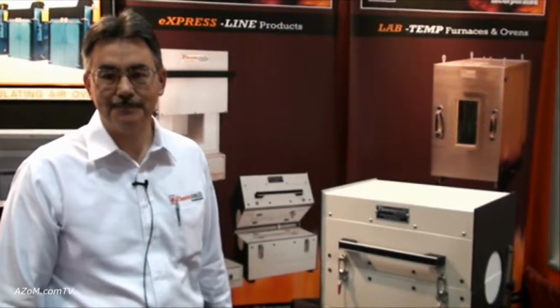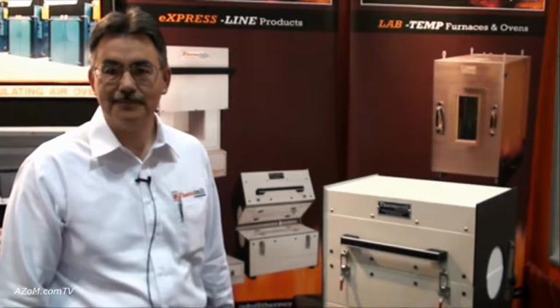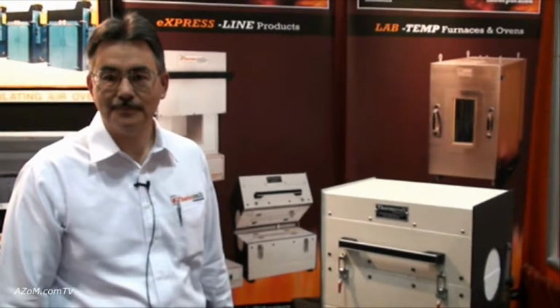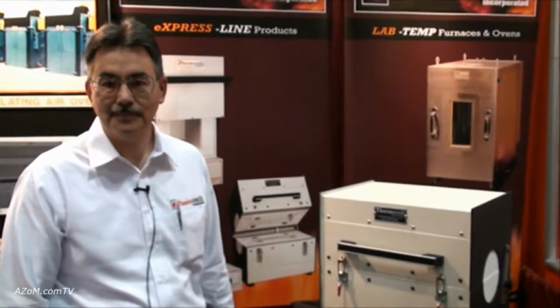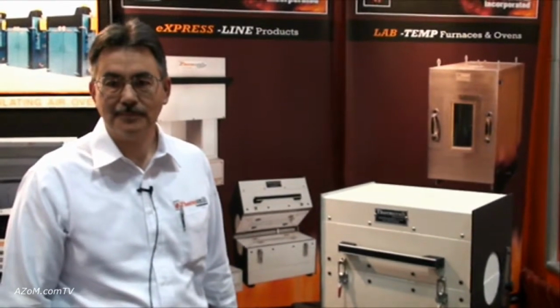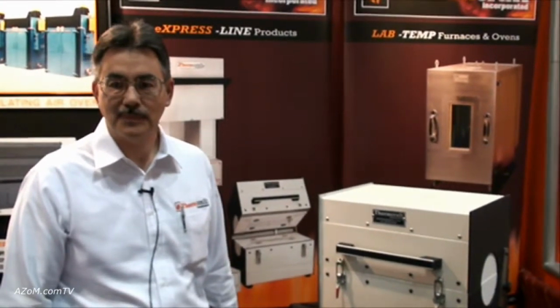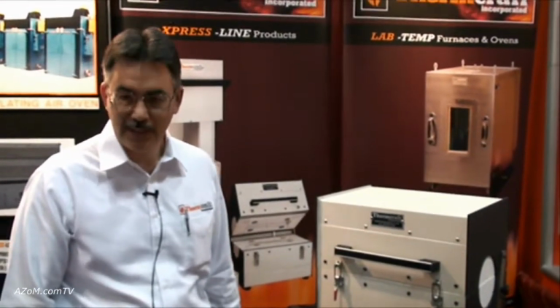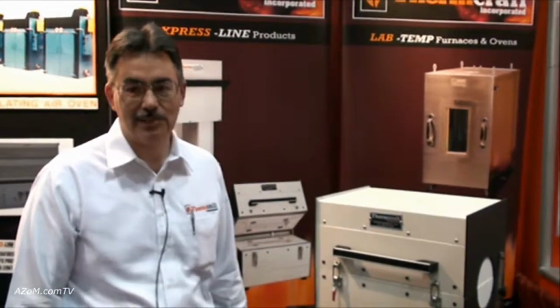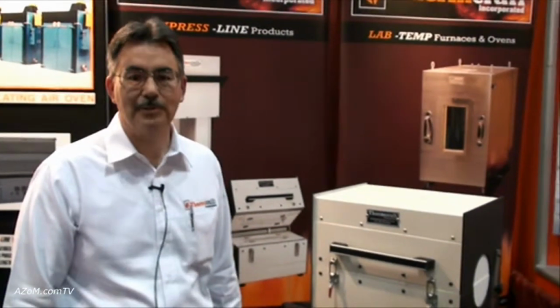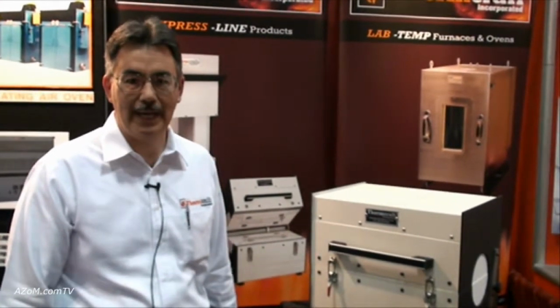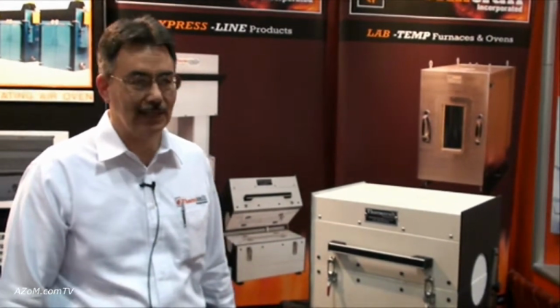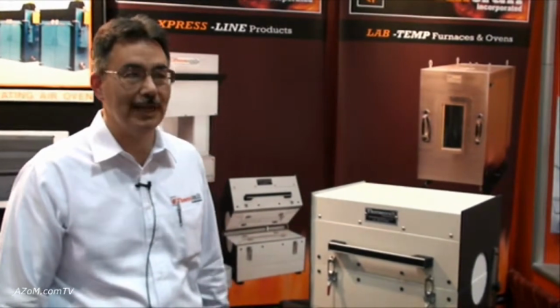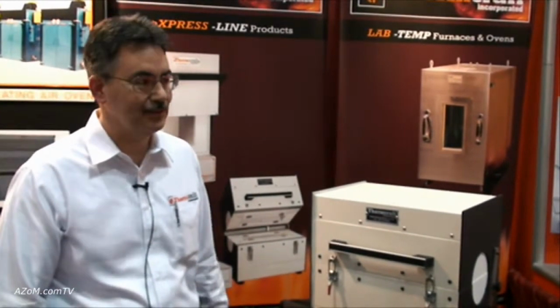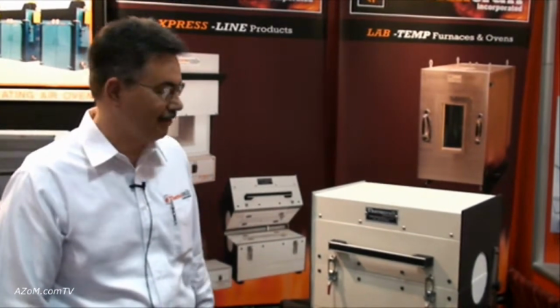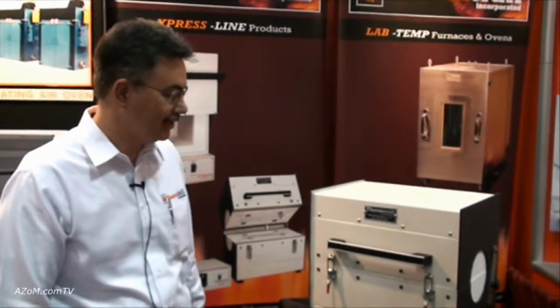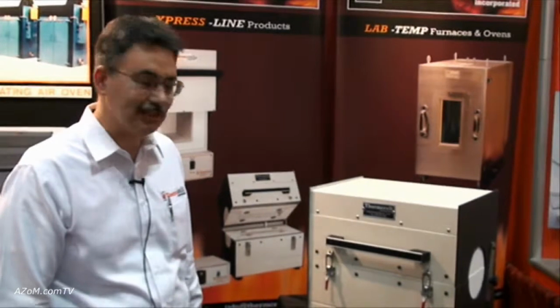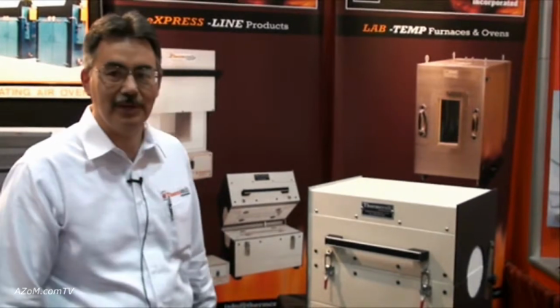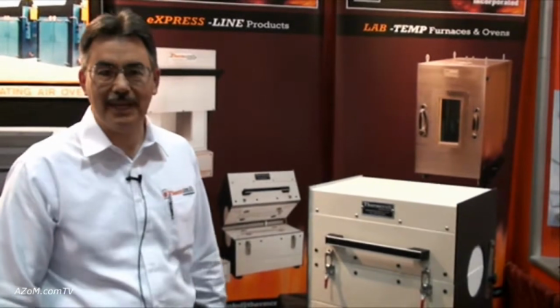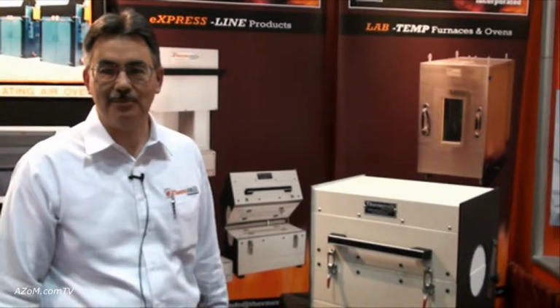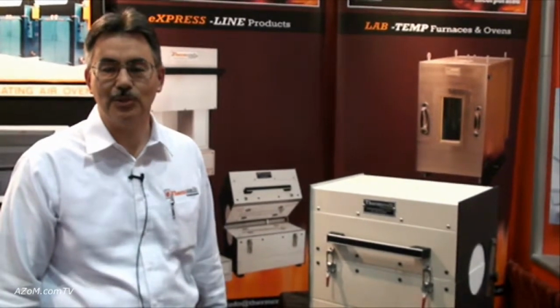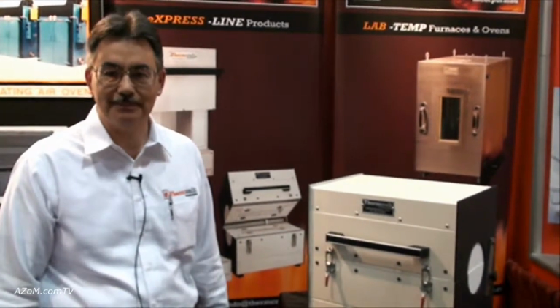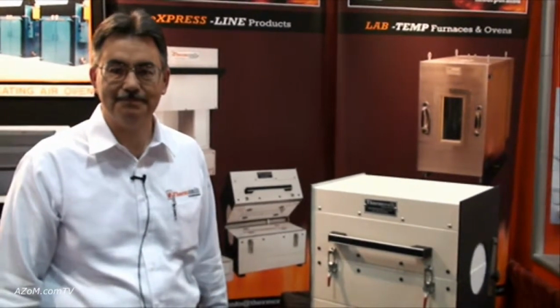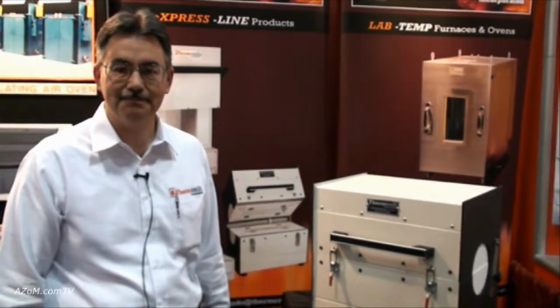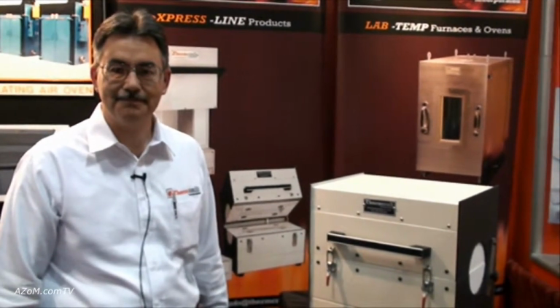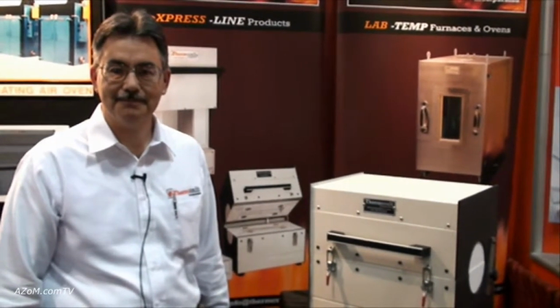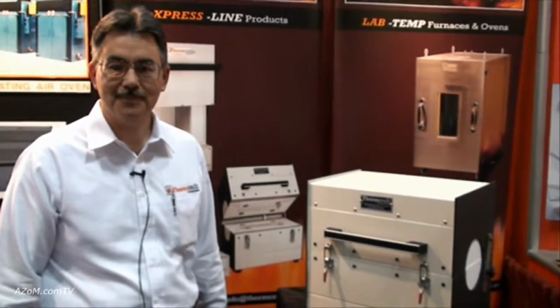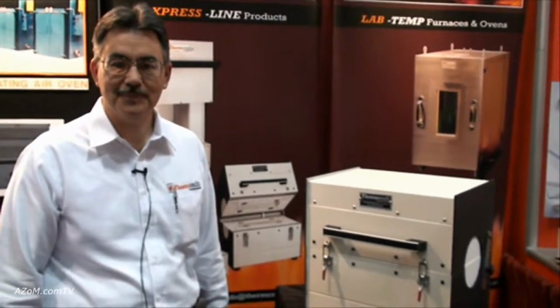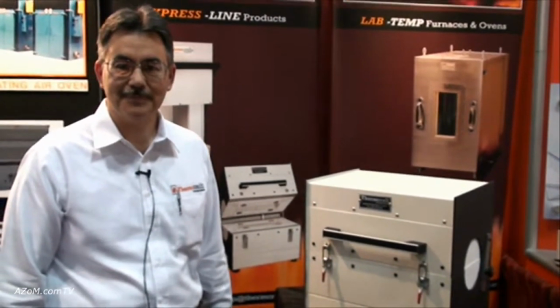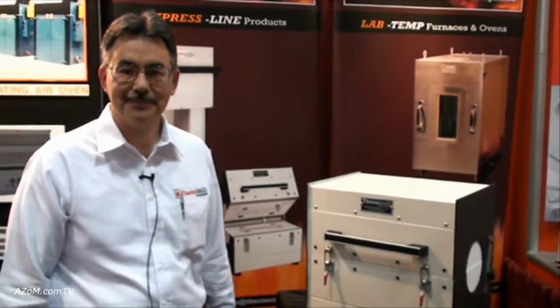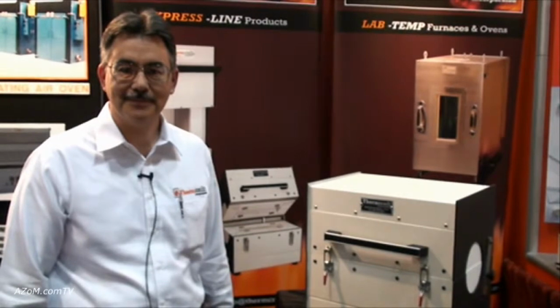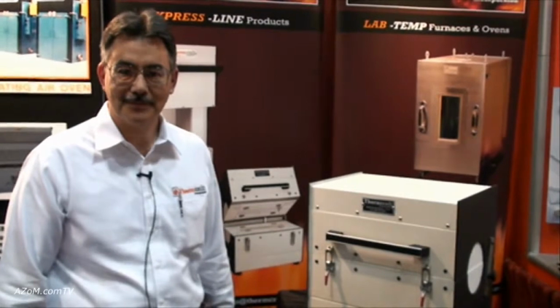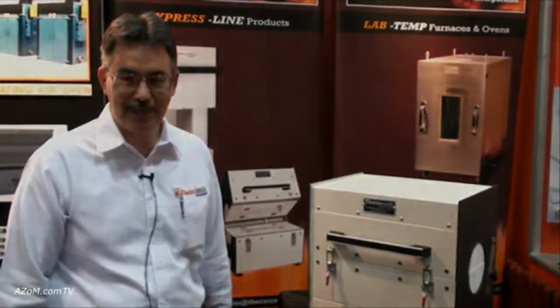It's got lightweight ceramic fiber insulation for fast heat up and fast cool down. Thanks very much to Jim for telling us about the split tube furnaces.